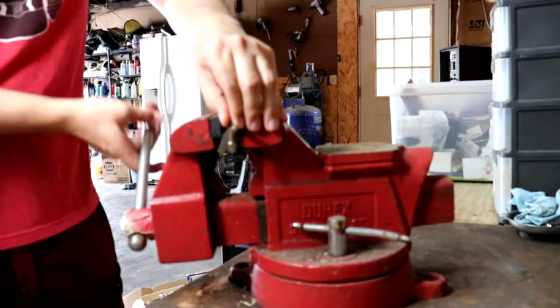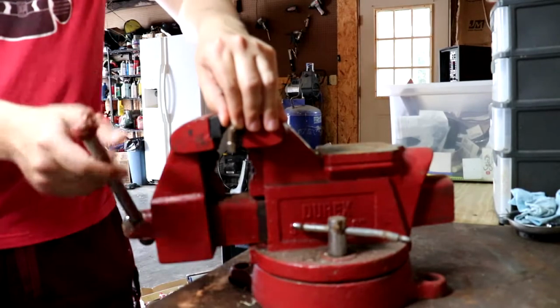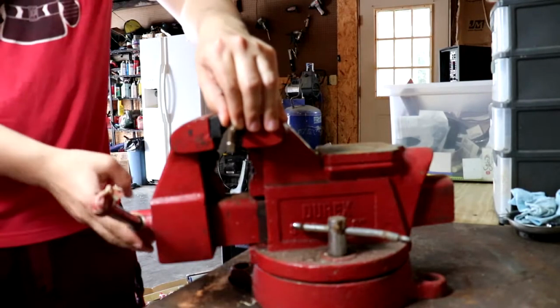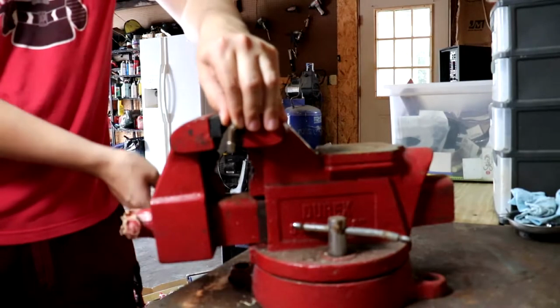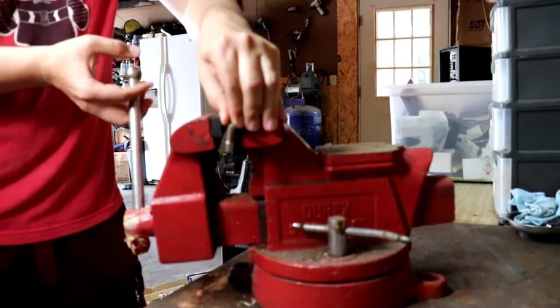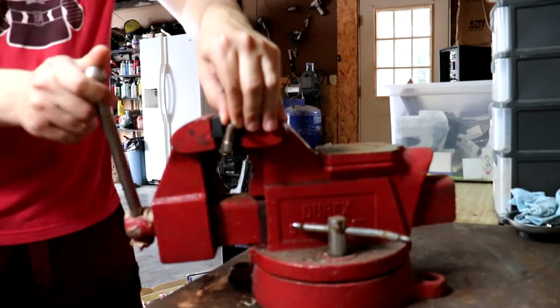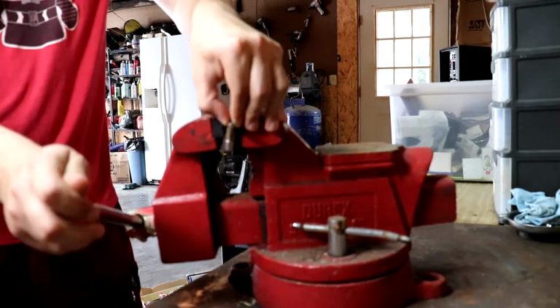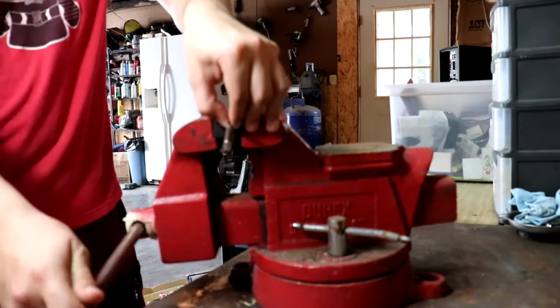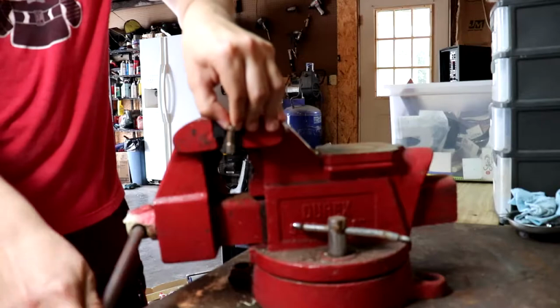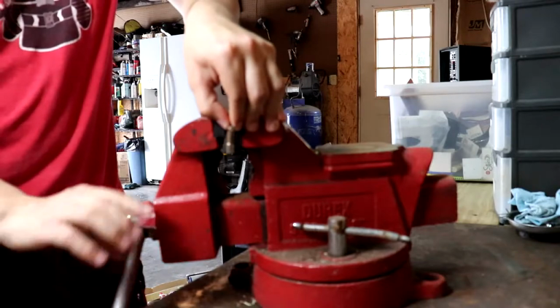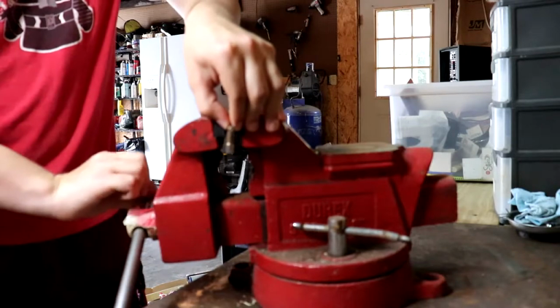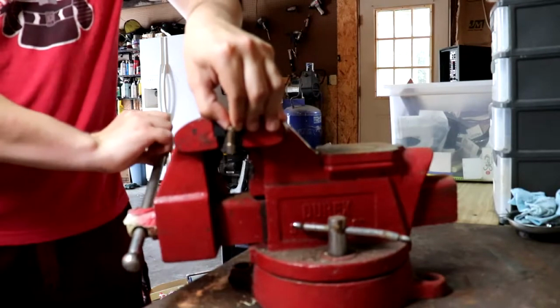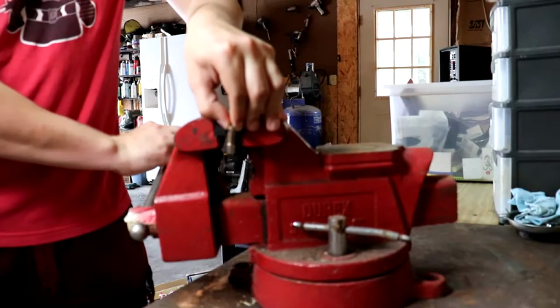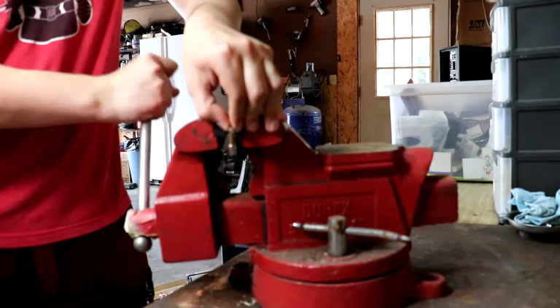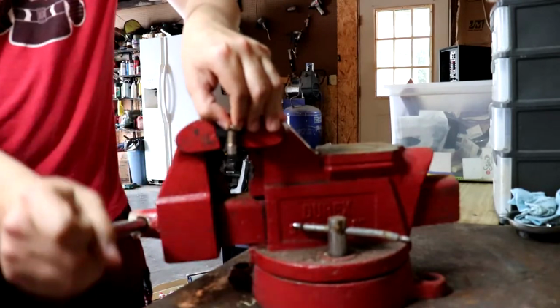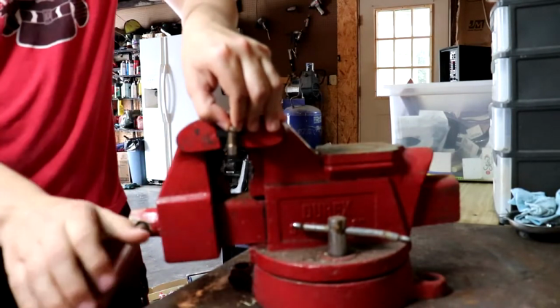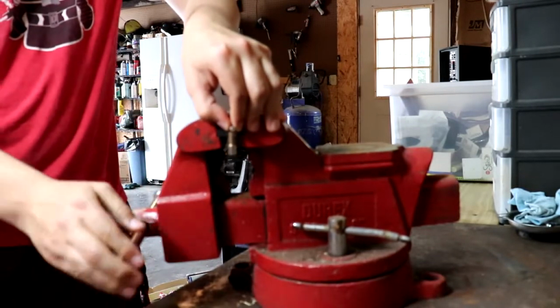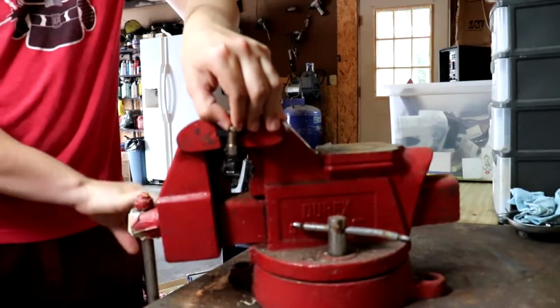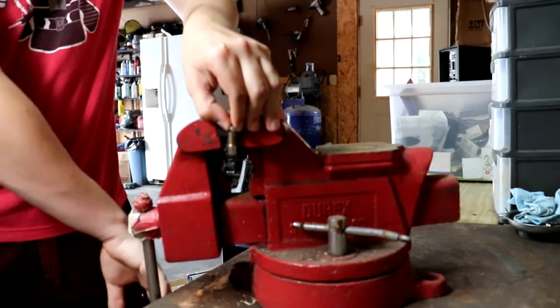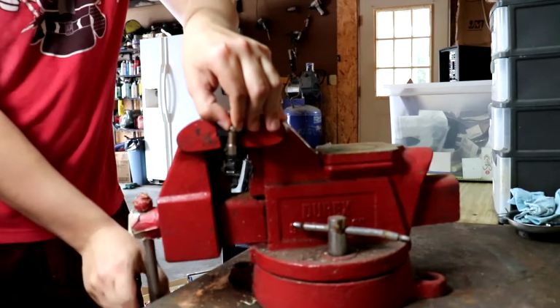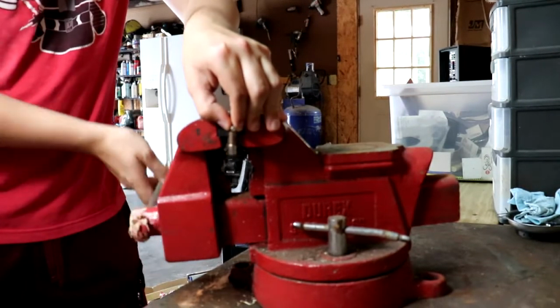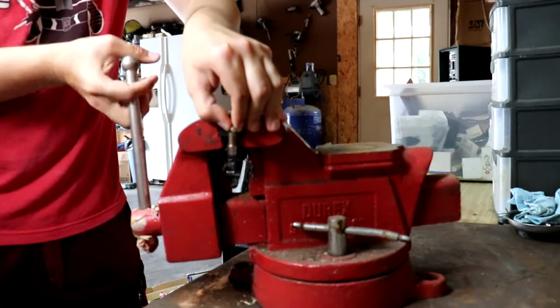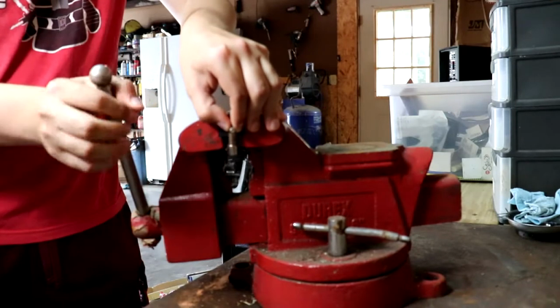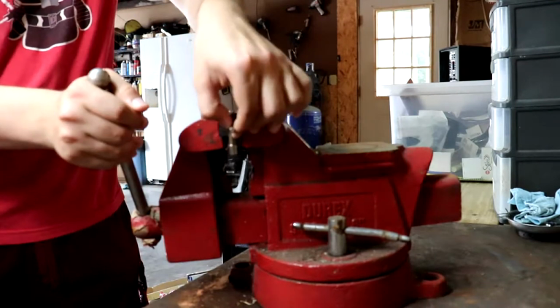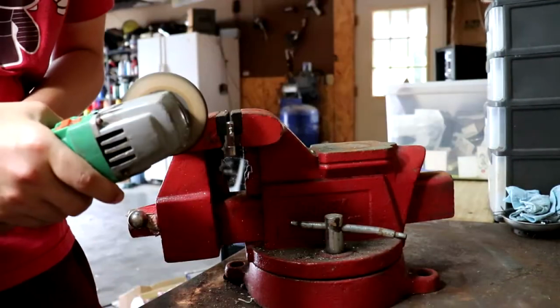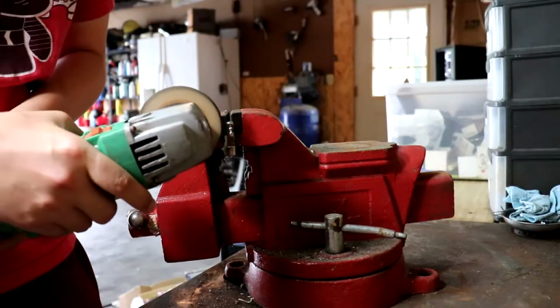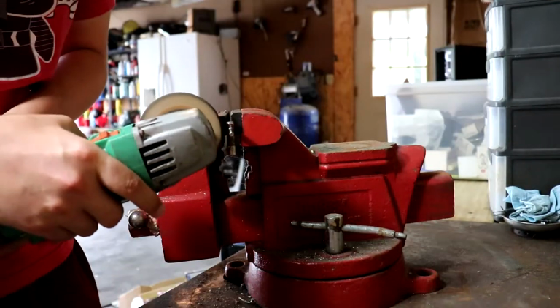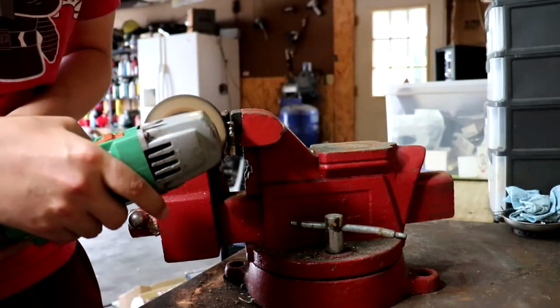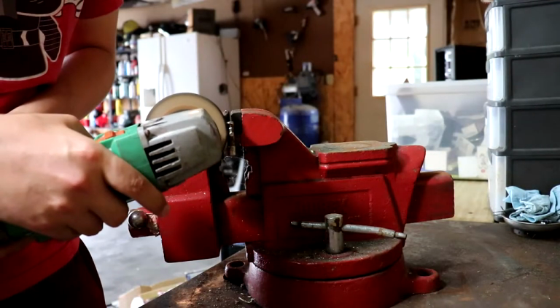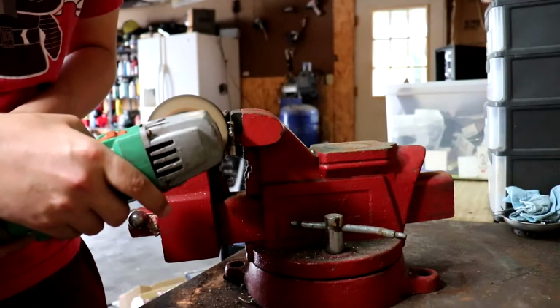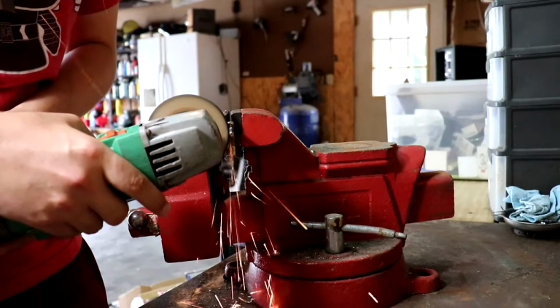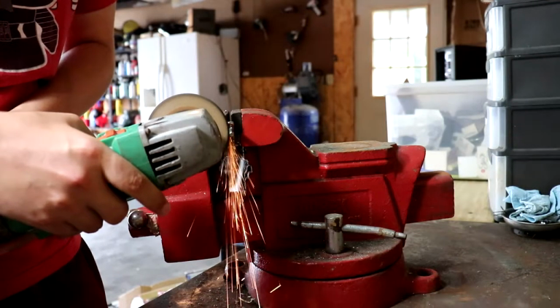The first thing you want to do is take the drum key and put it in the vise. Next, you want to take the grinder and grind off the tabs.